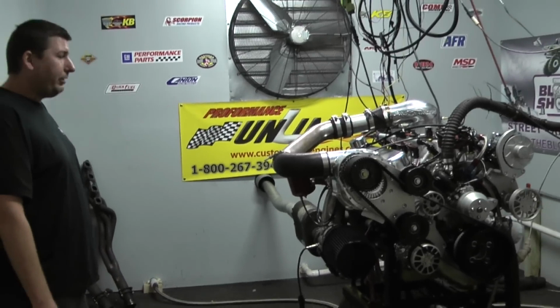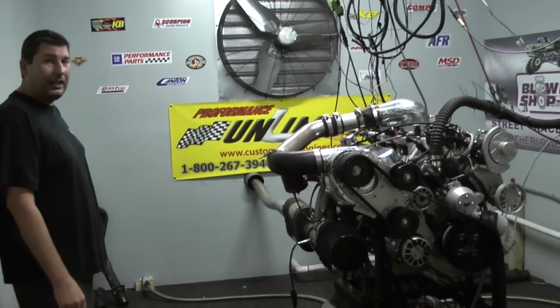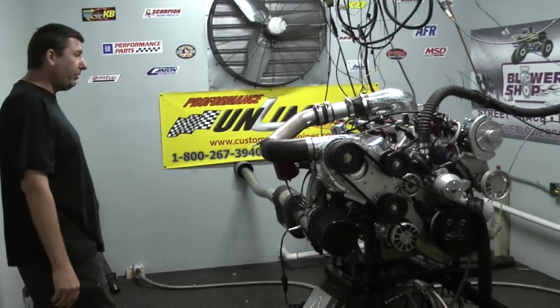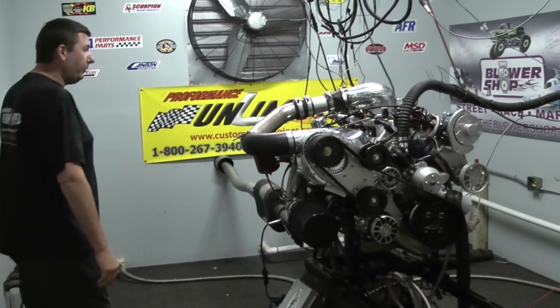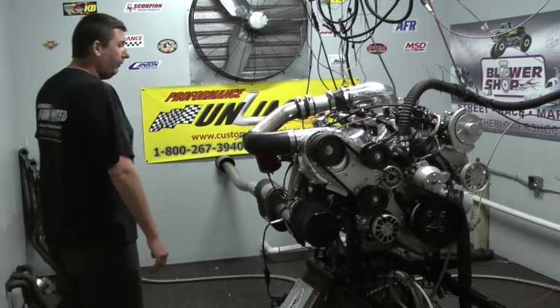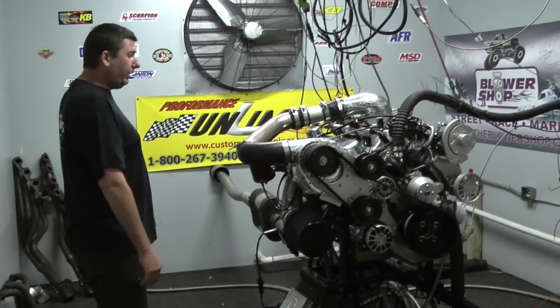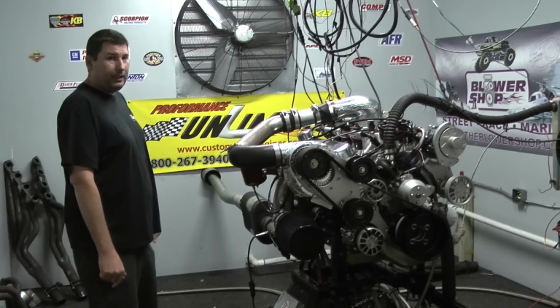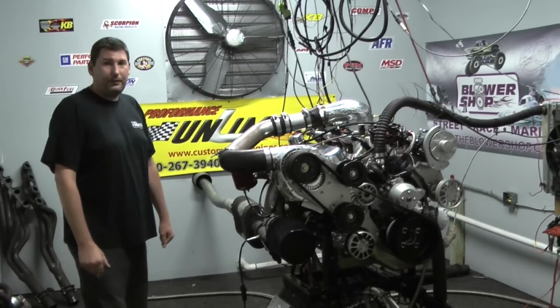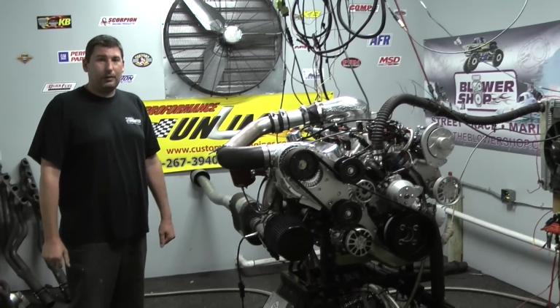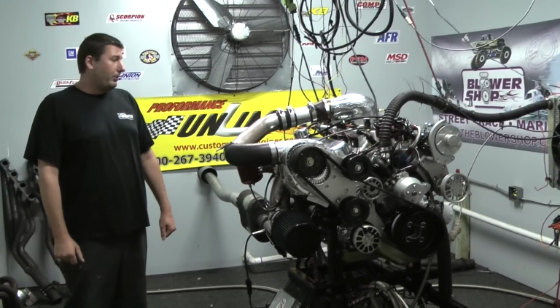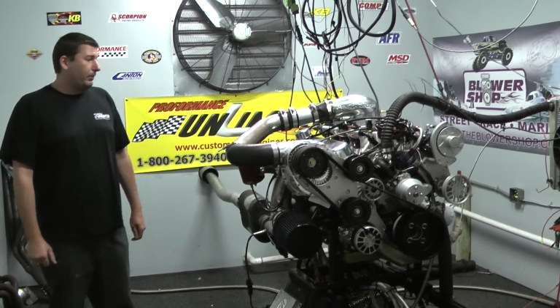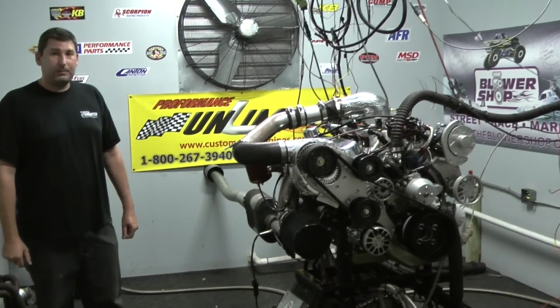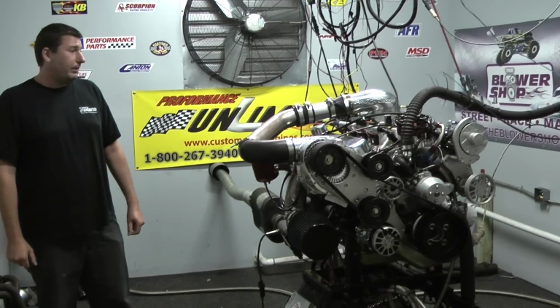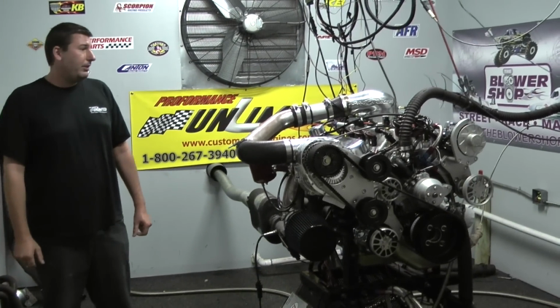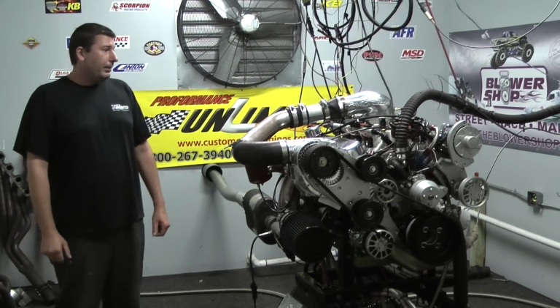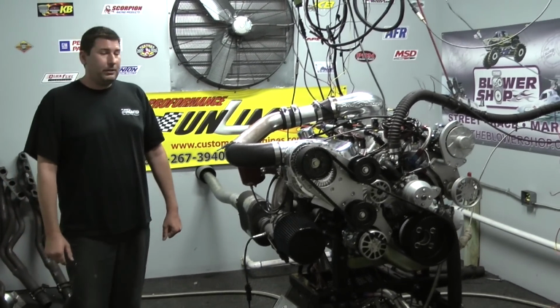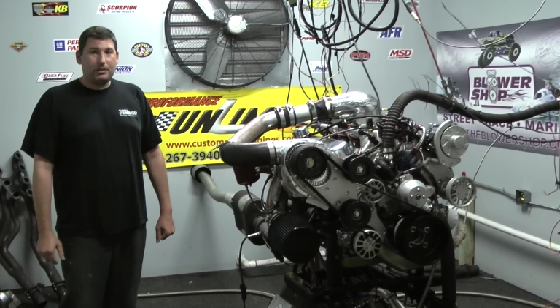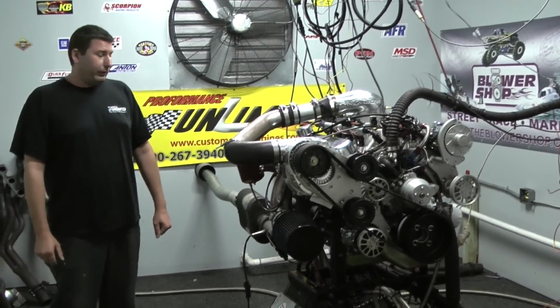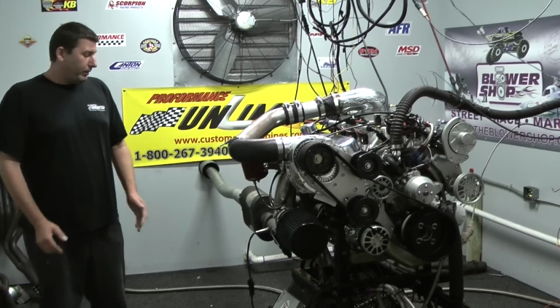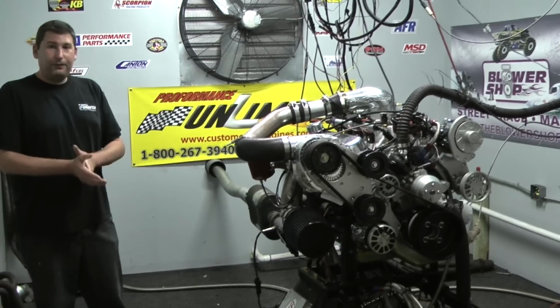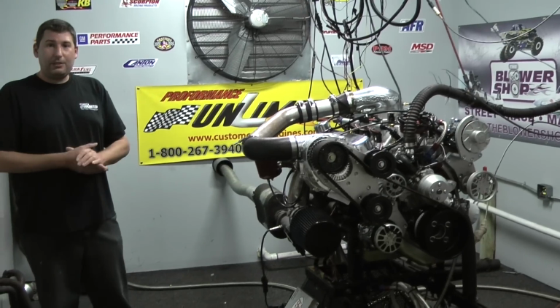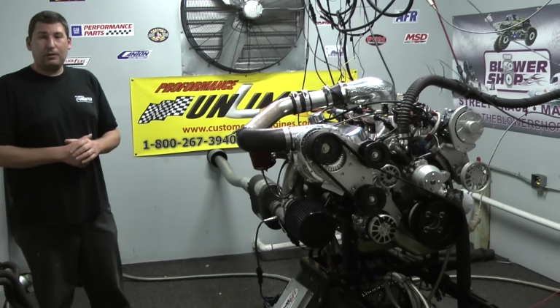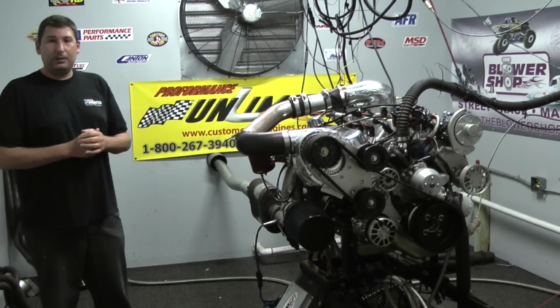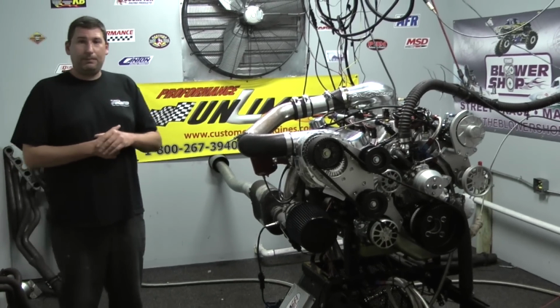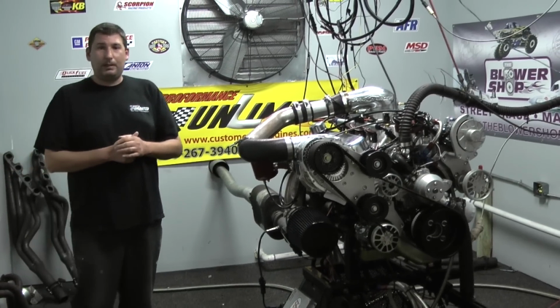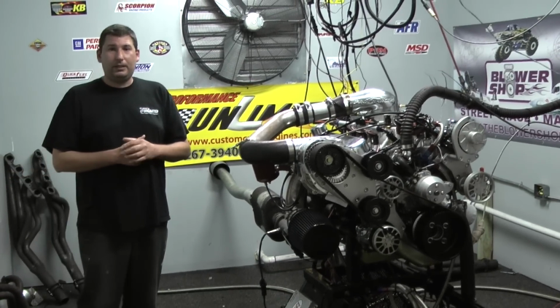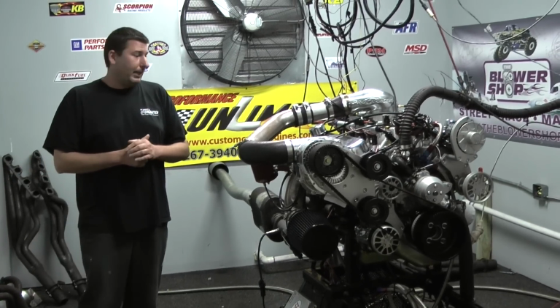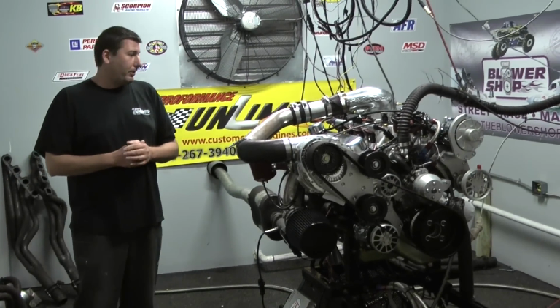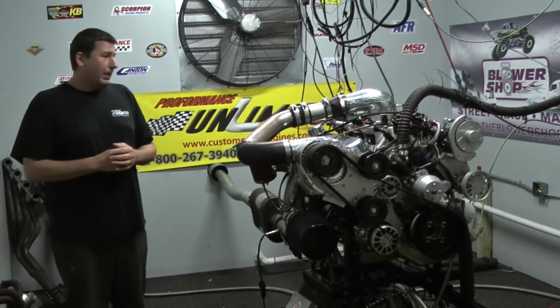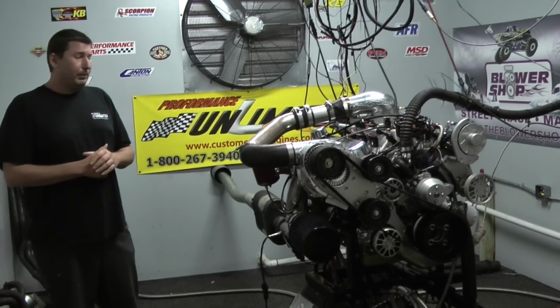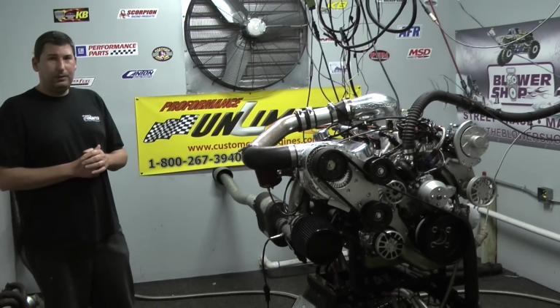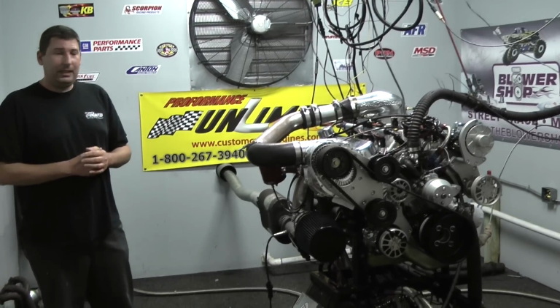Again, this is designed for street use. We ended up with a nice set of AFR CNC ported aluminum cylinder heads. For the induction system, as far as the fuel management, we chose to go with the Pro-Am Racing EFI system.